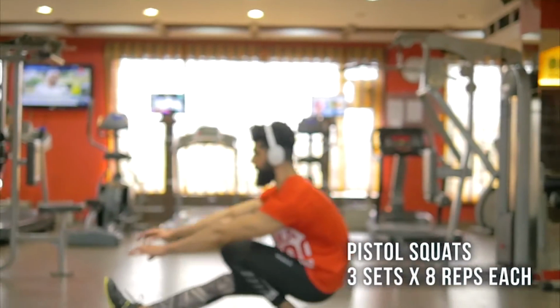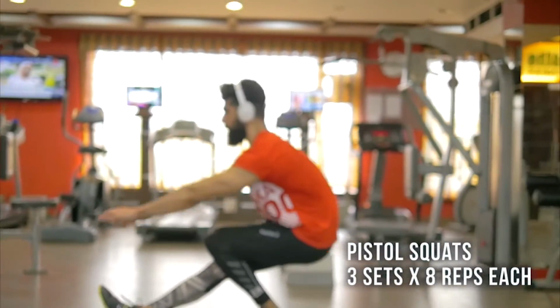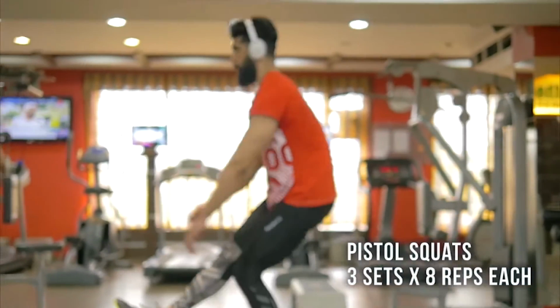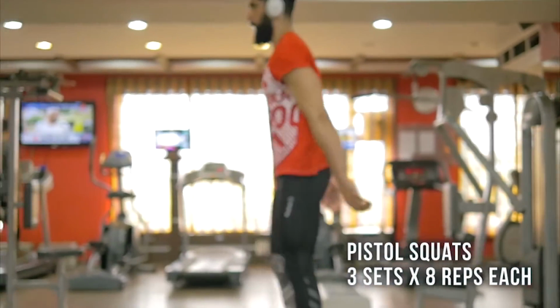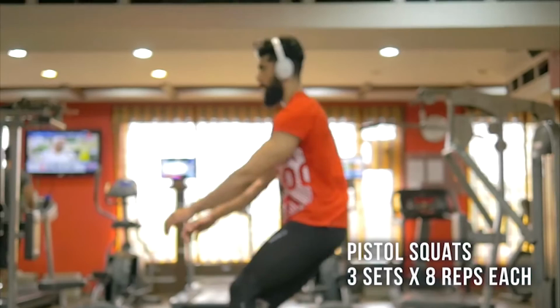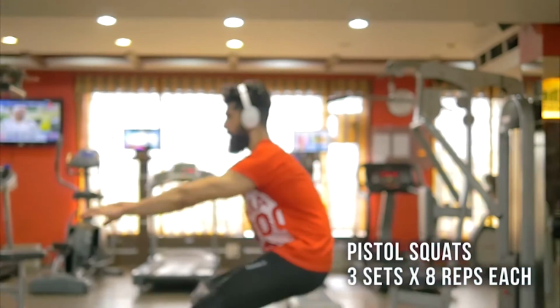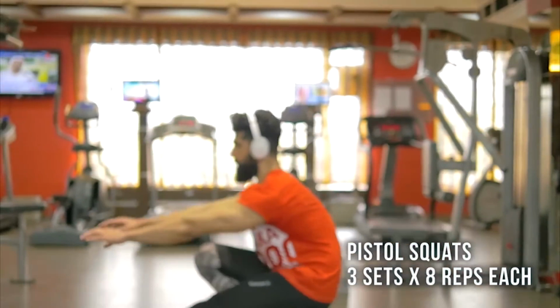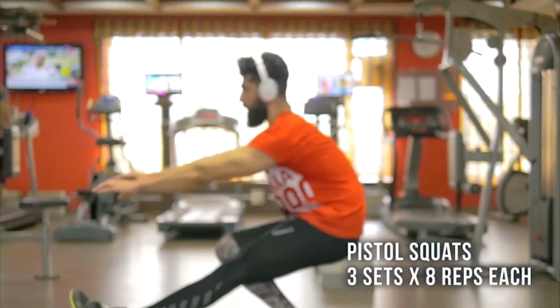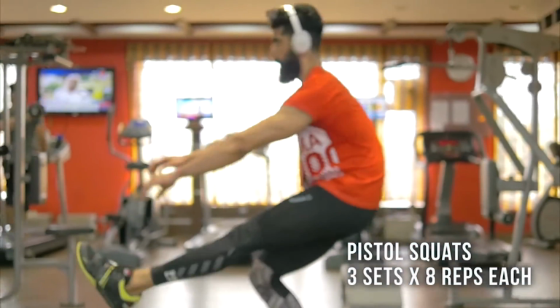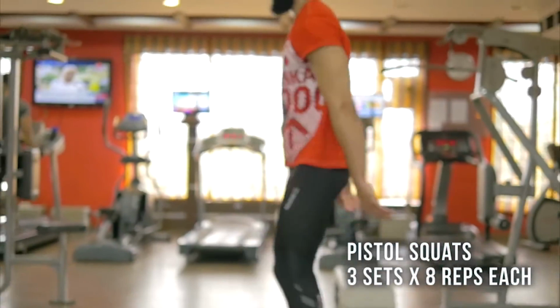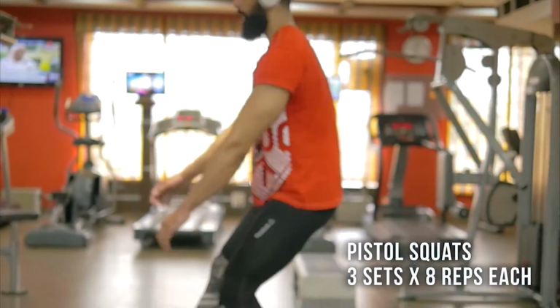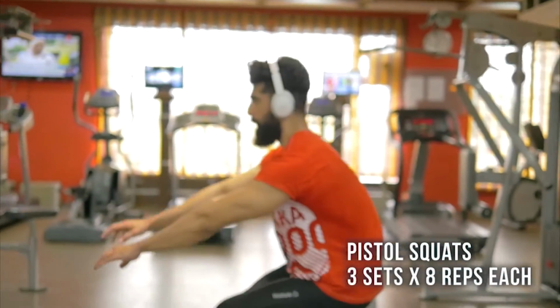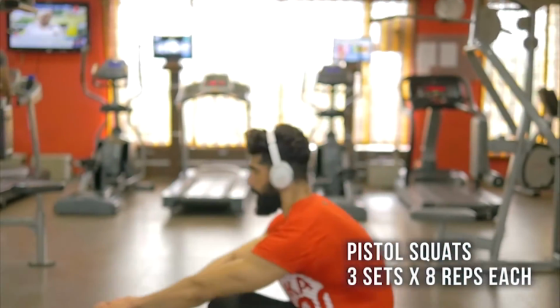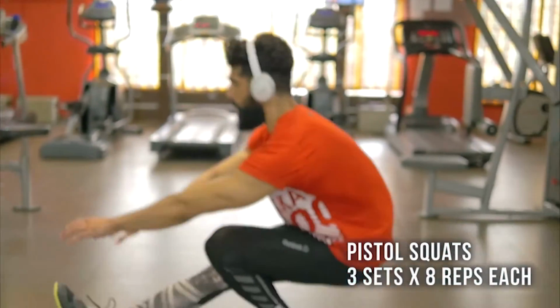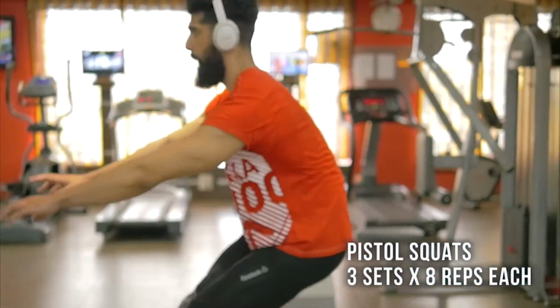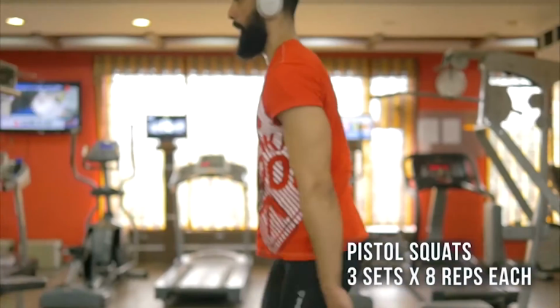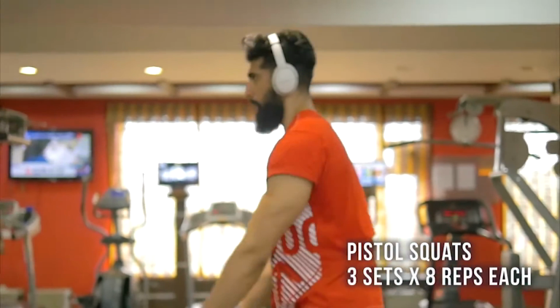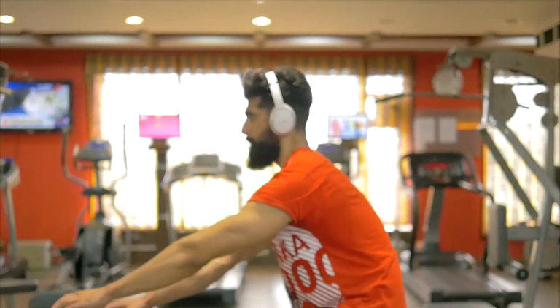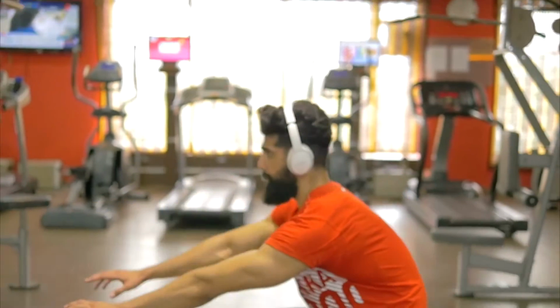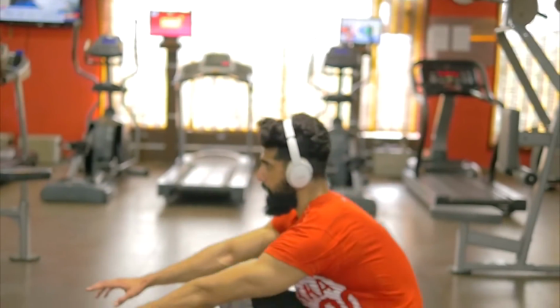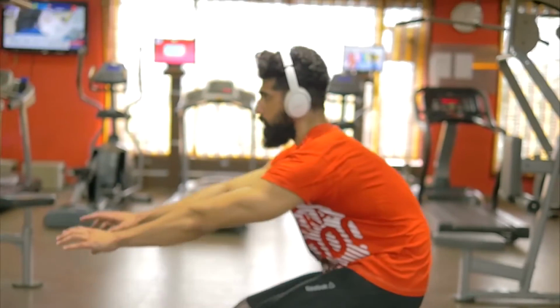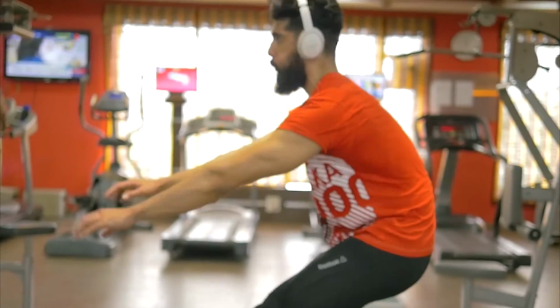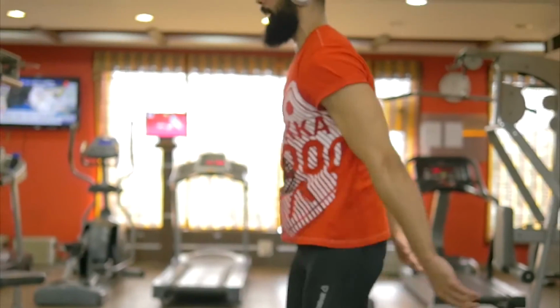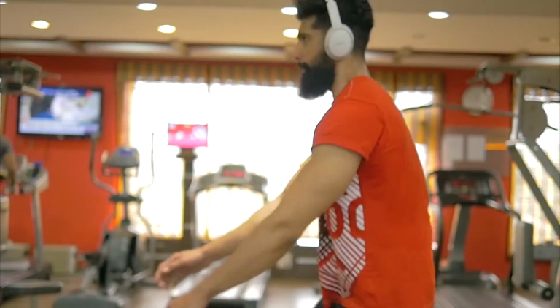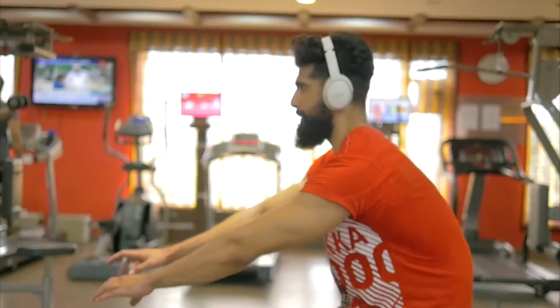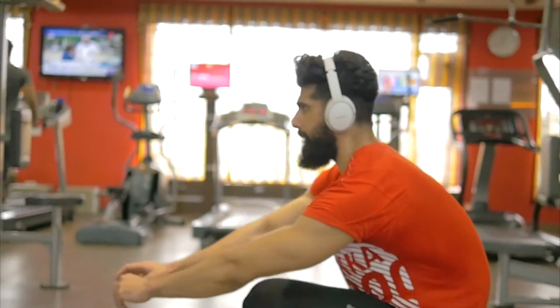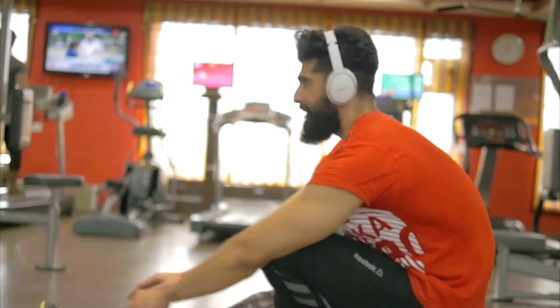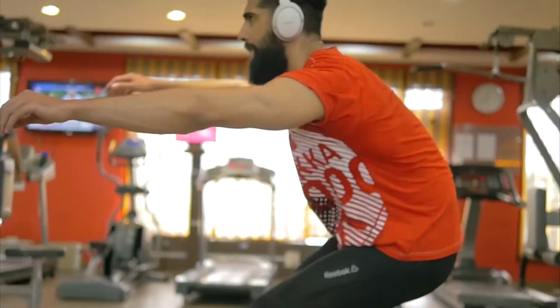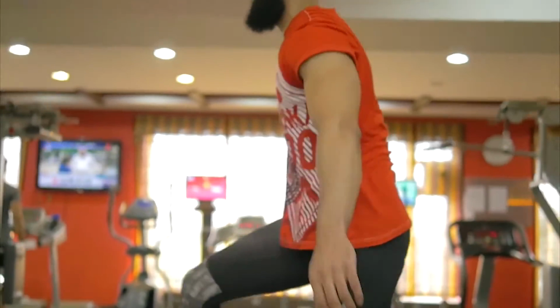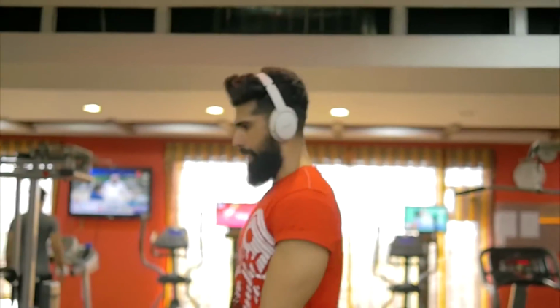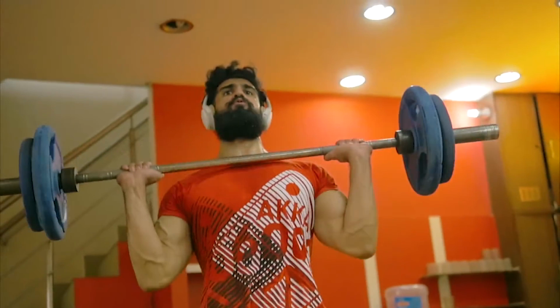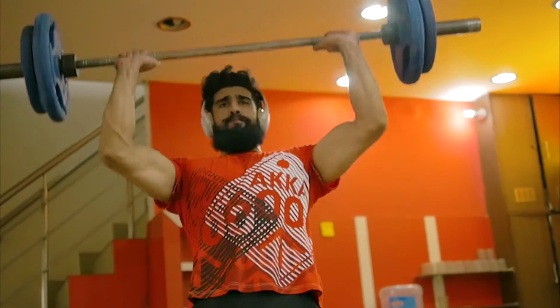I've really improved on my form over the past few months — my back is not arching too much now. Then I went on to walking barbell lunges.